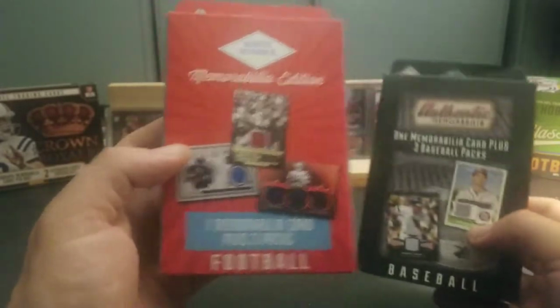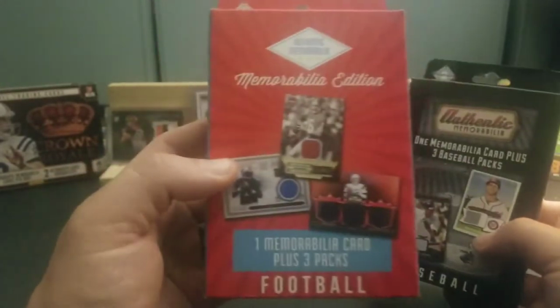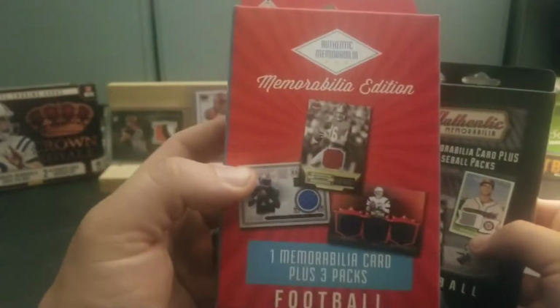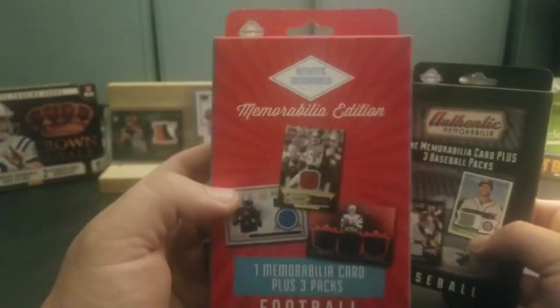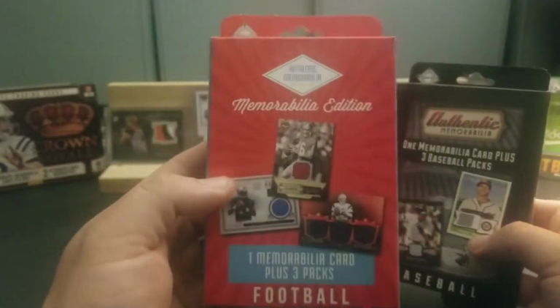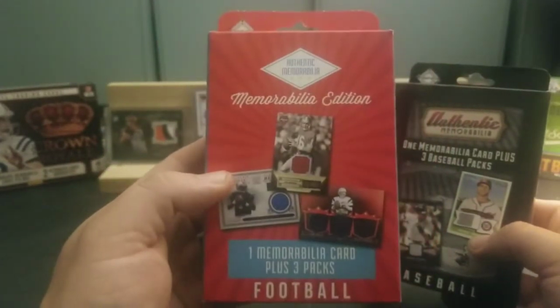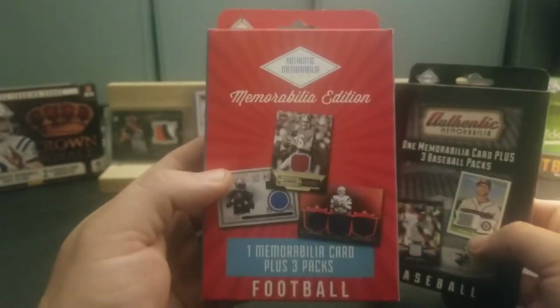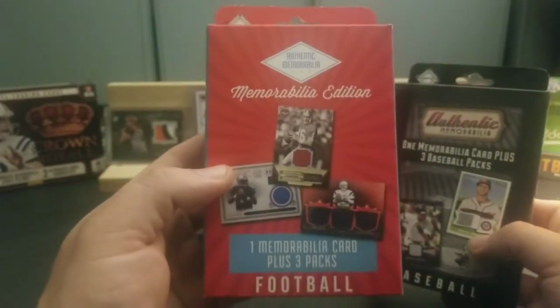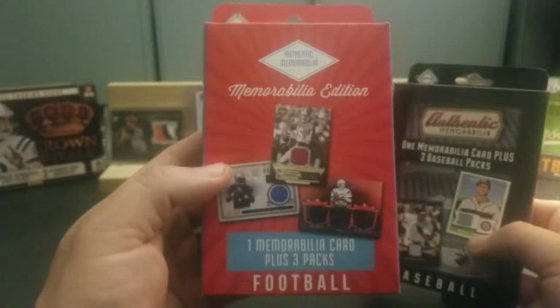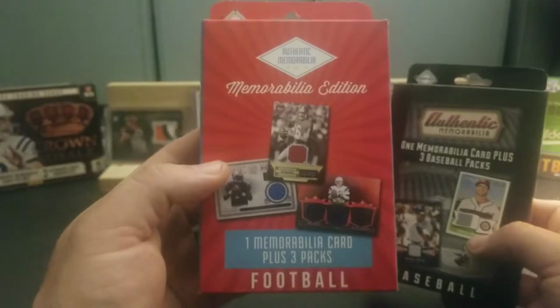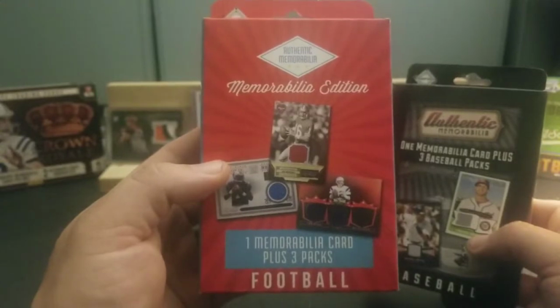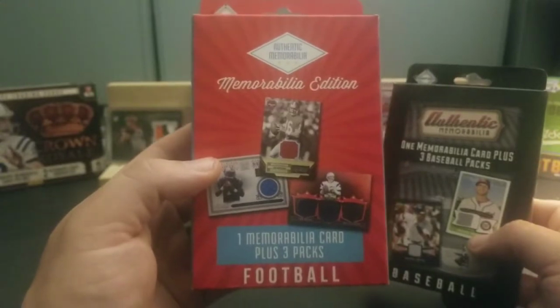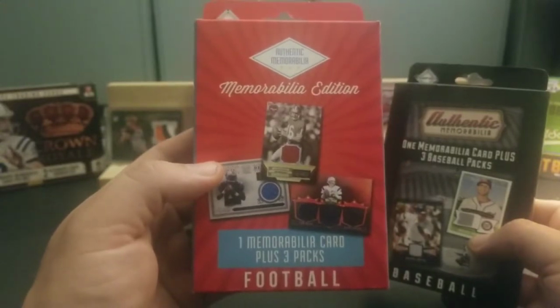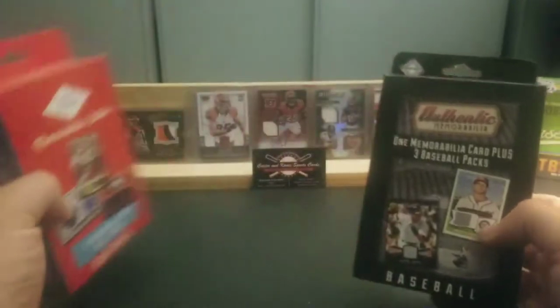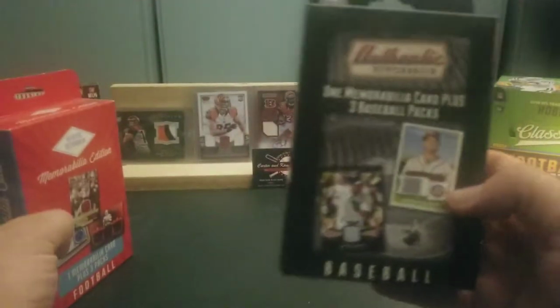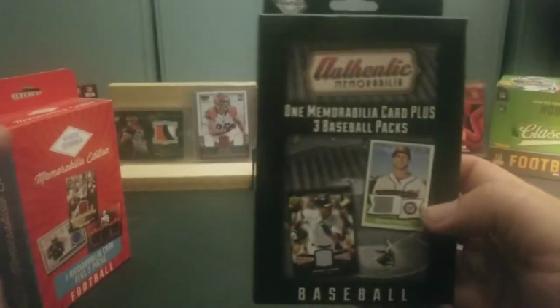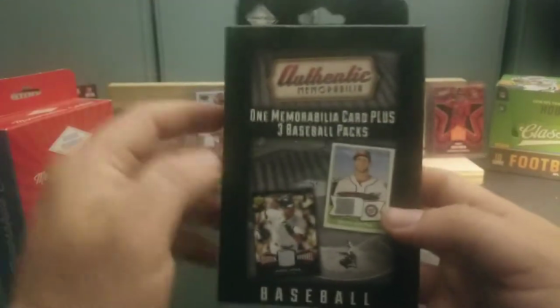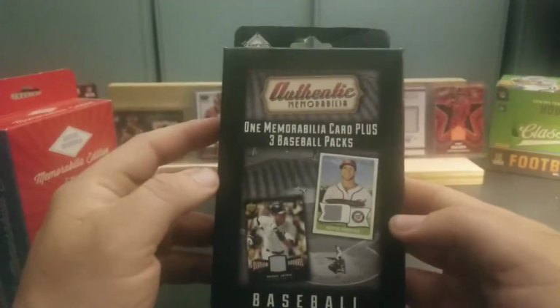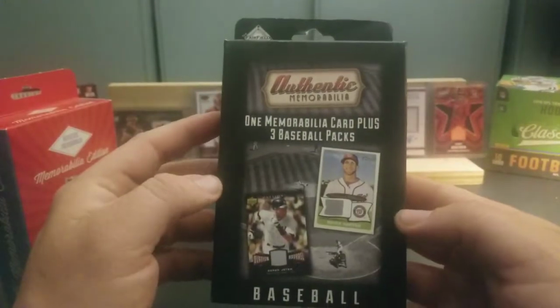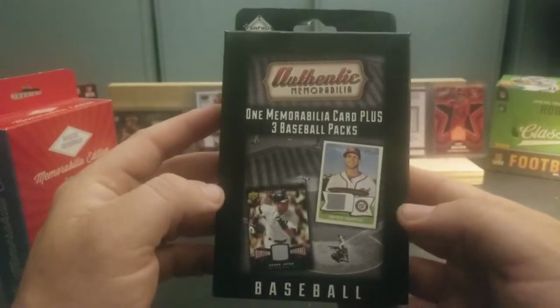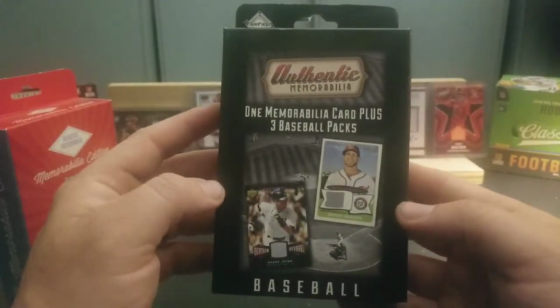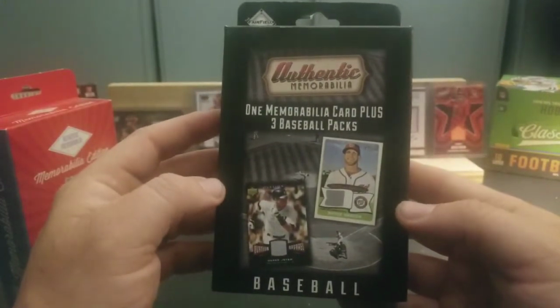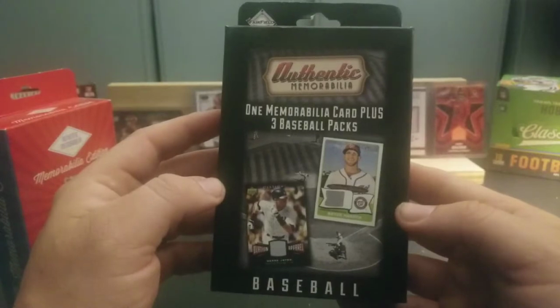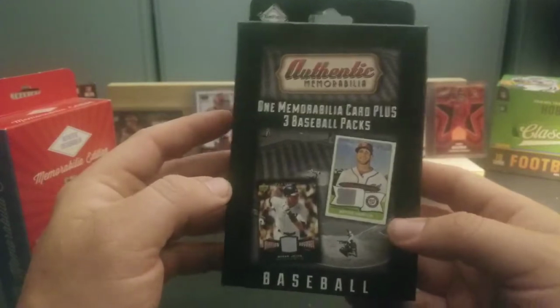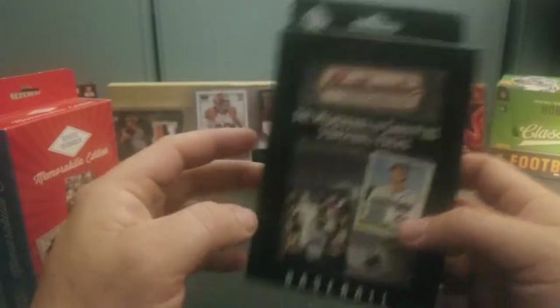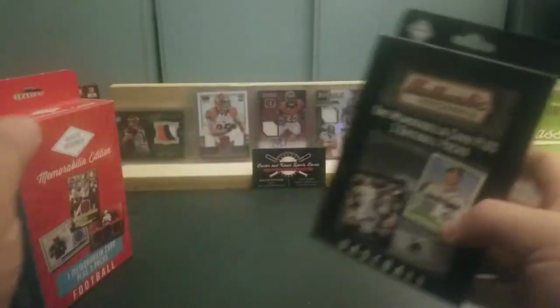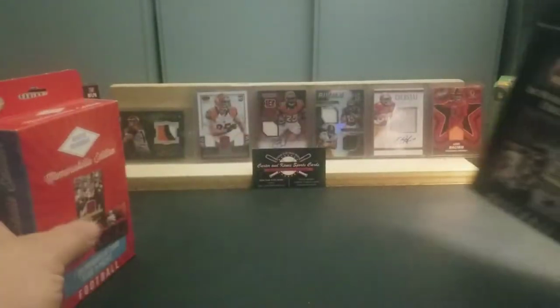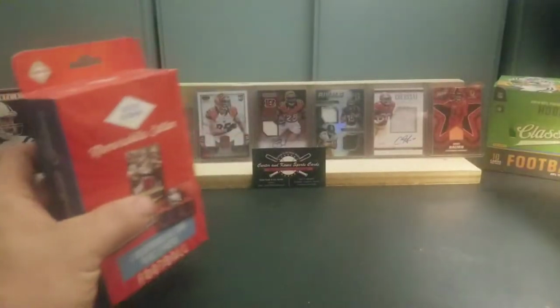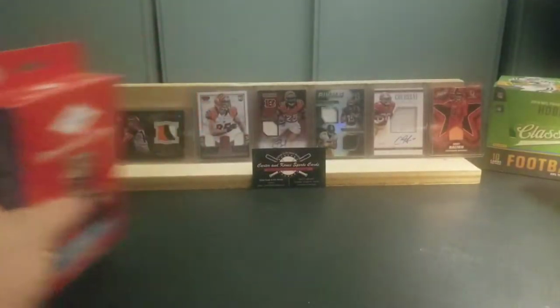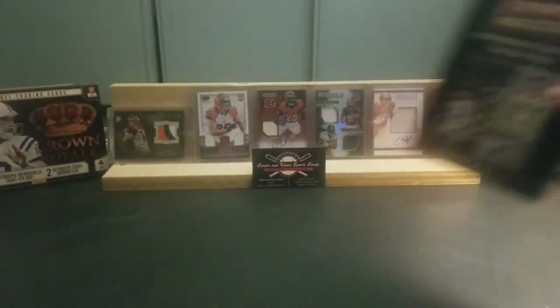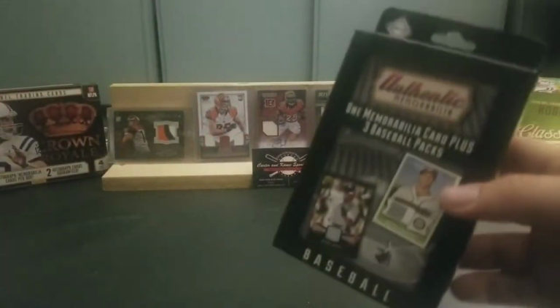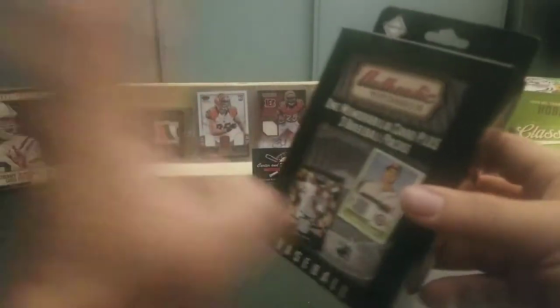I got a football, which is the MIM edition — you get one memory of your card plus three packs. And I also picked up a baseball, one memory of your card plus three packs, same setup. So we'll do the baseball first.